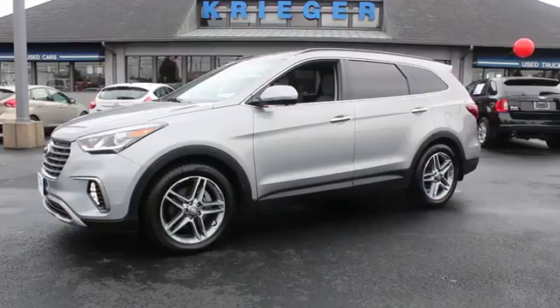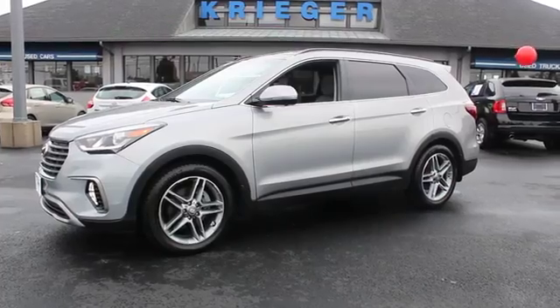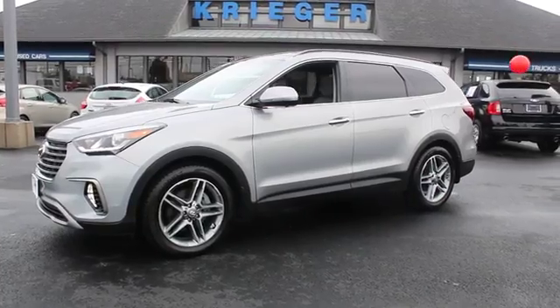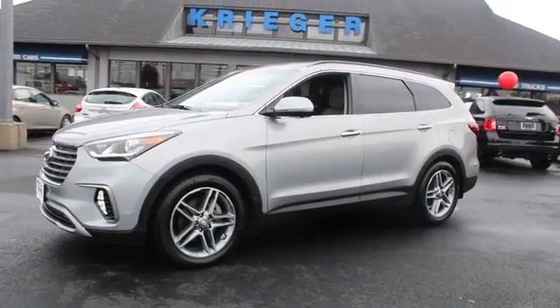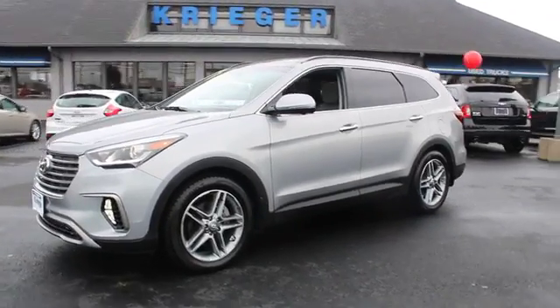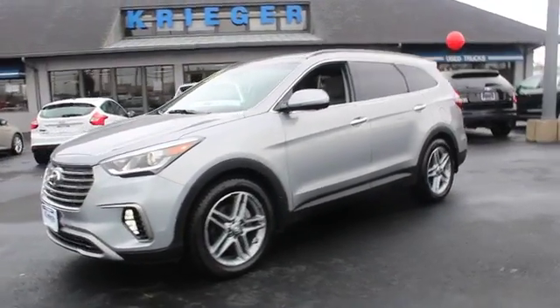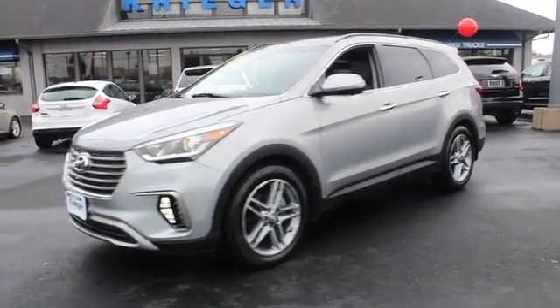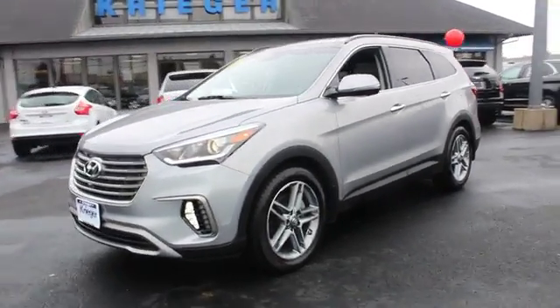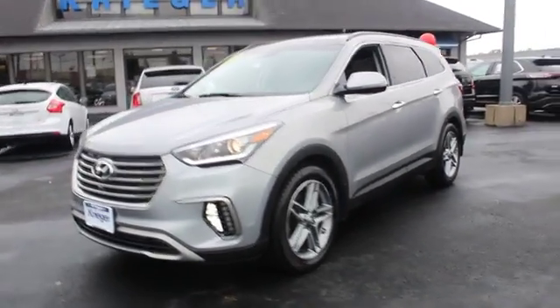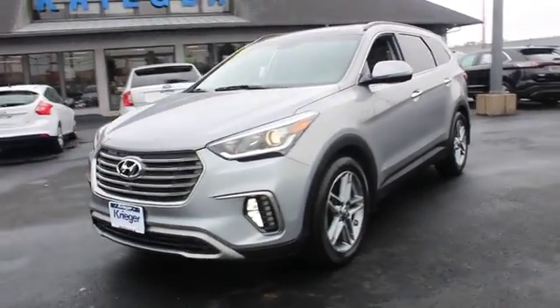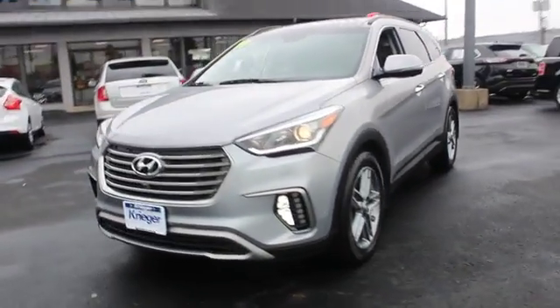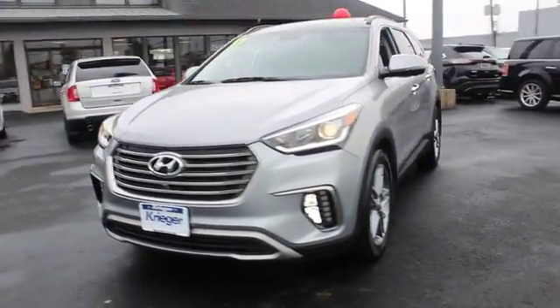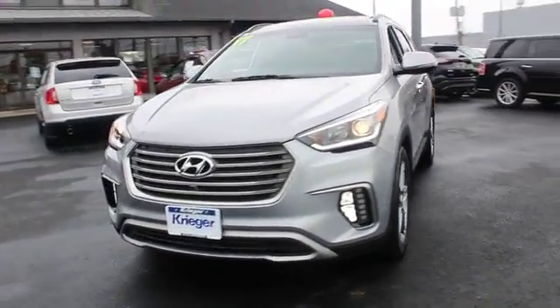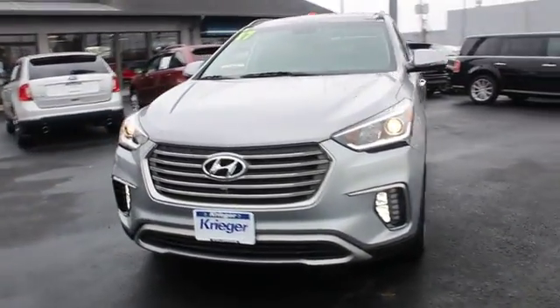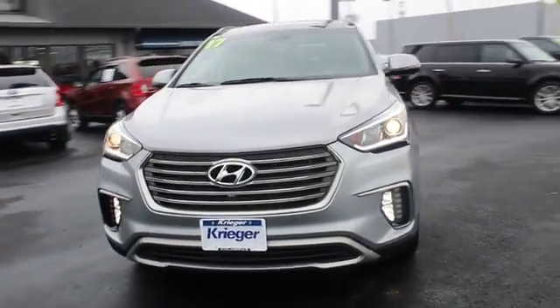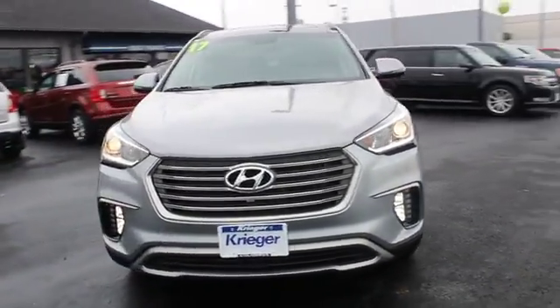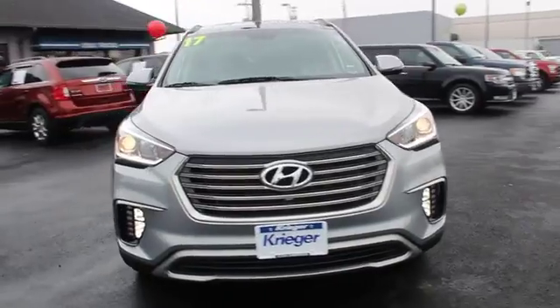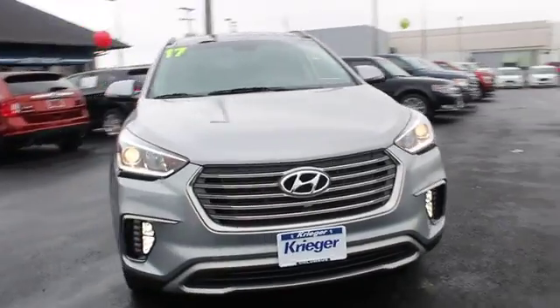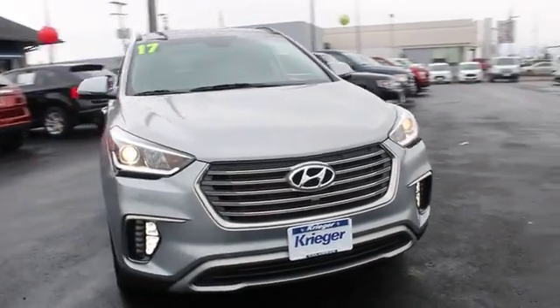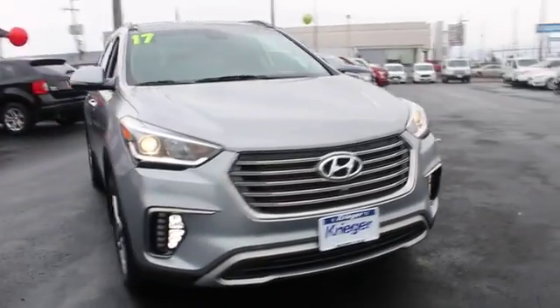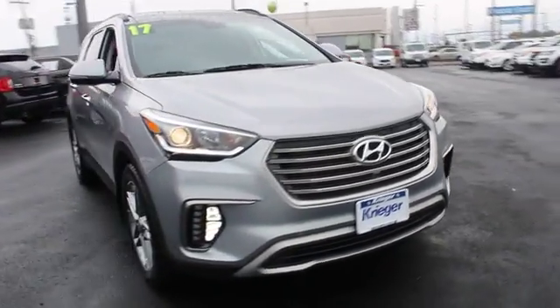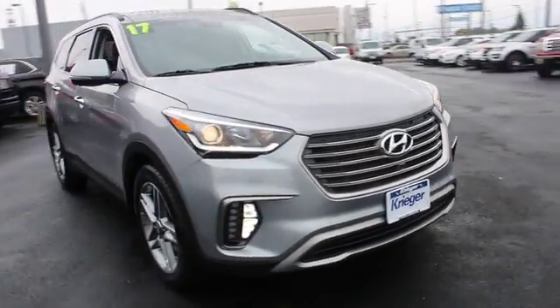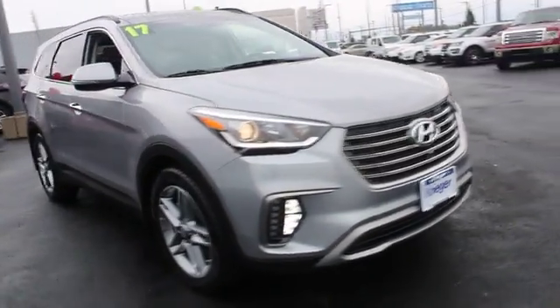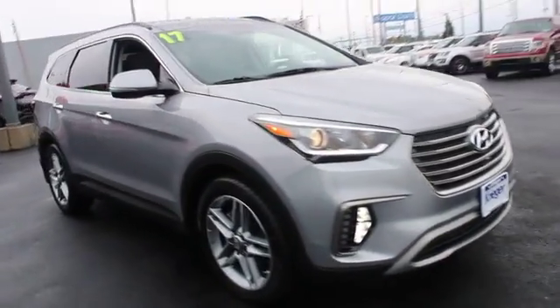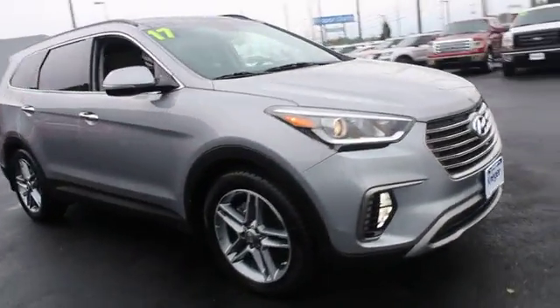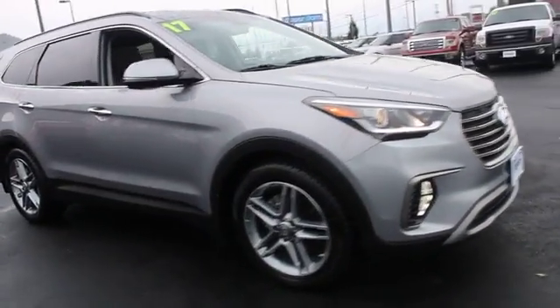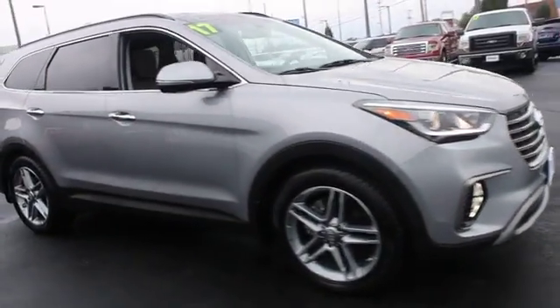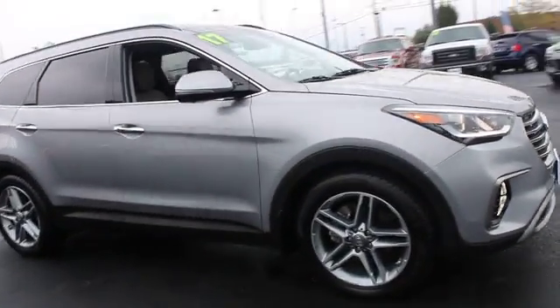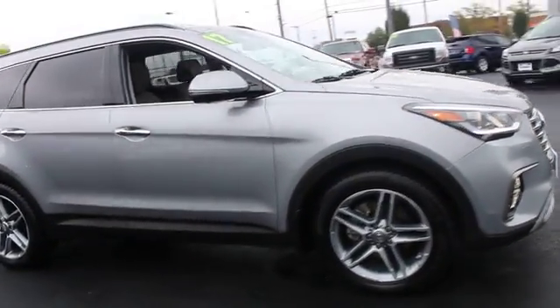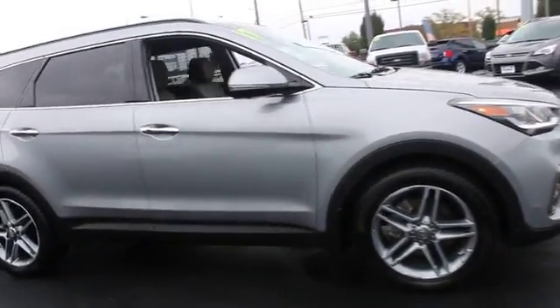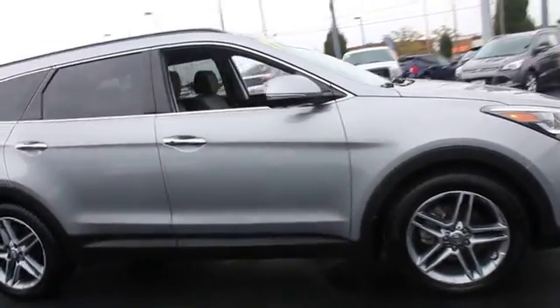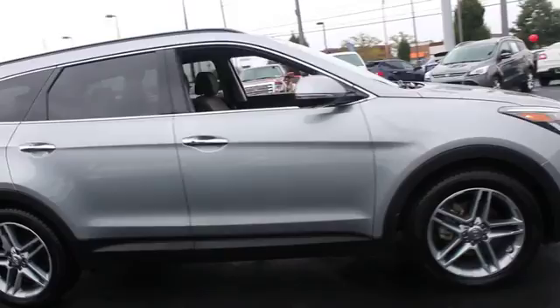The 2017 Hyundai Santa Fe: style, quality, performance, value. Need we say more? This vehicle has less than 20,000 miles.